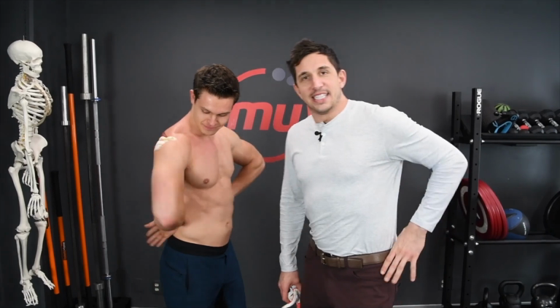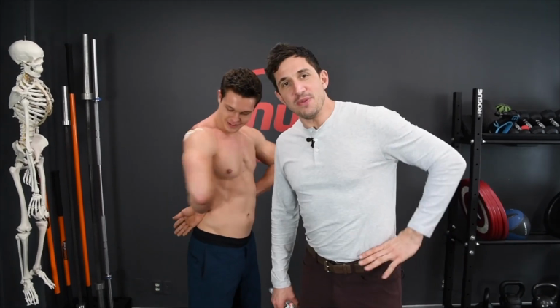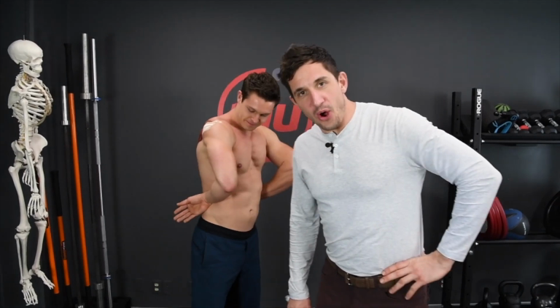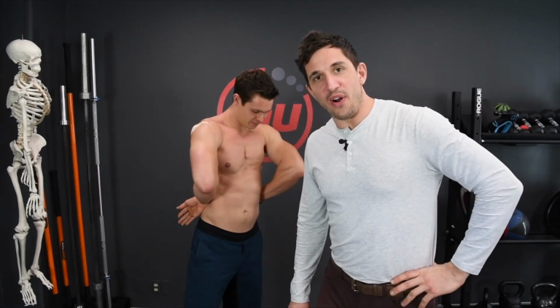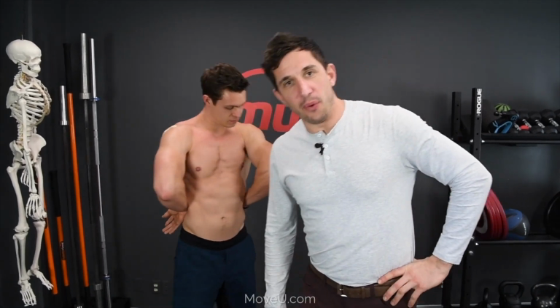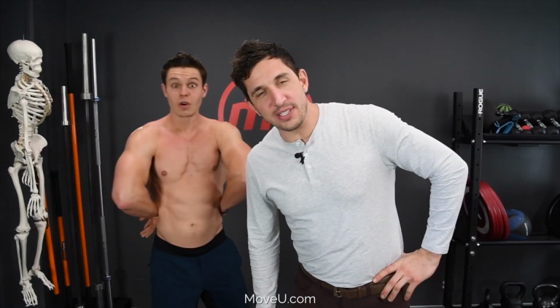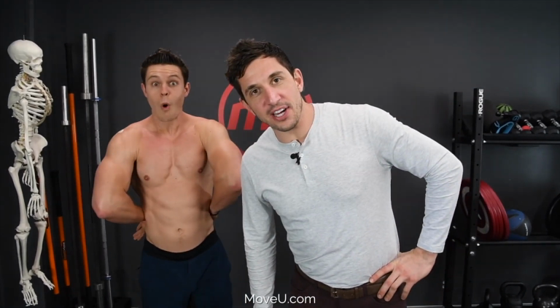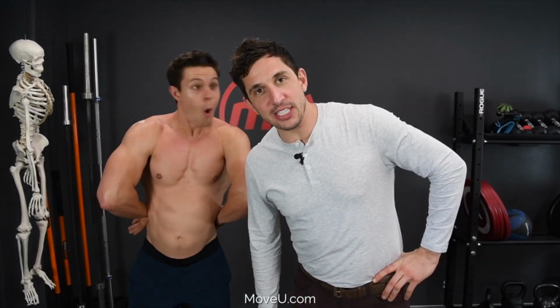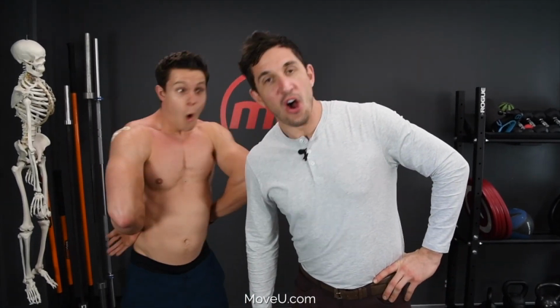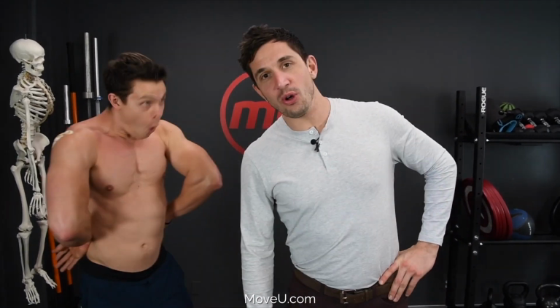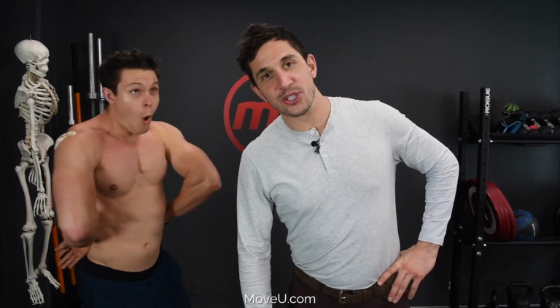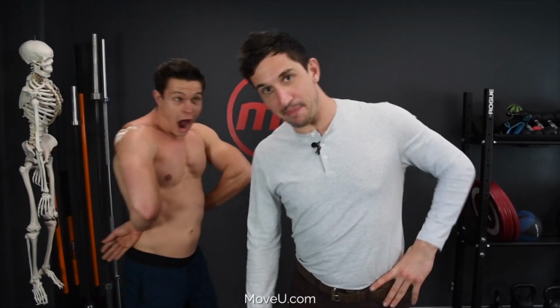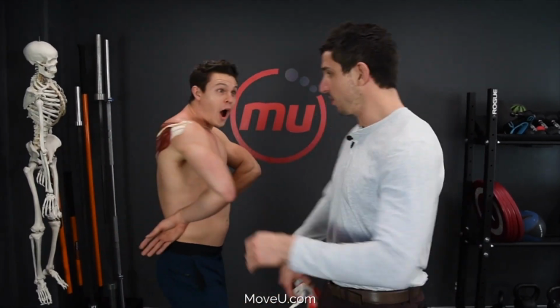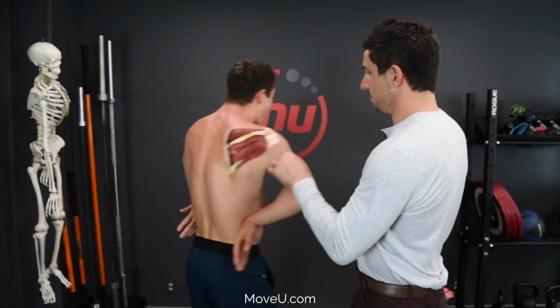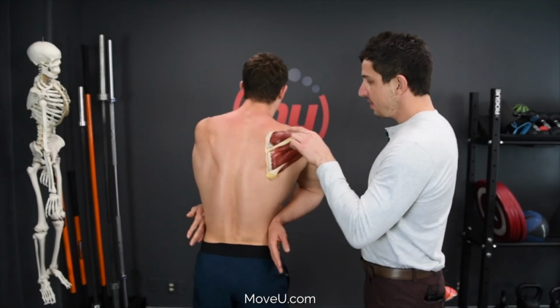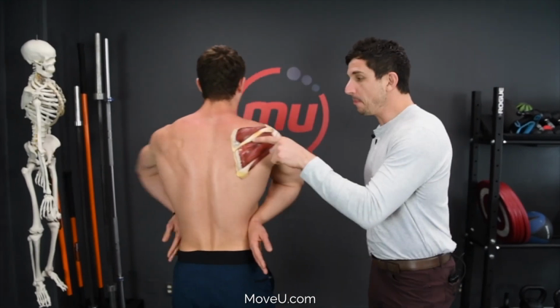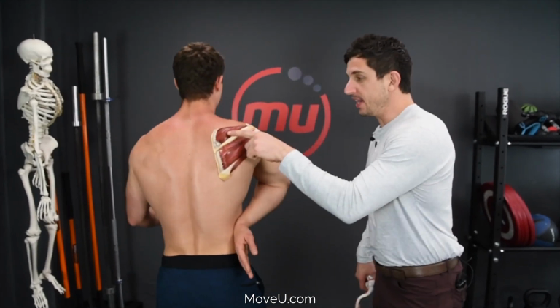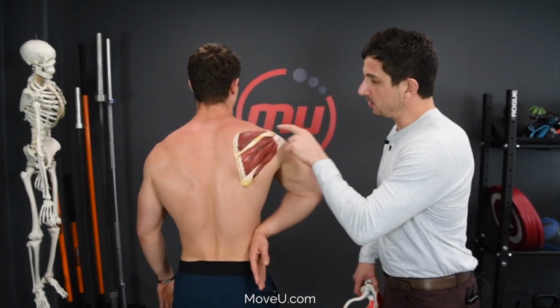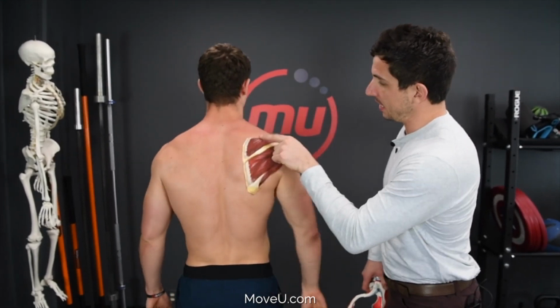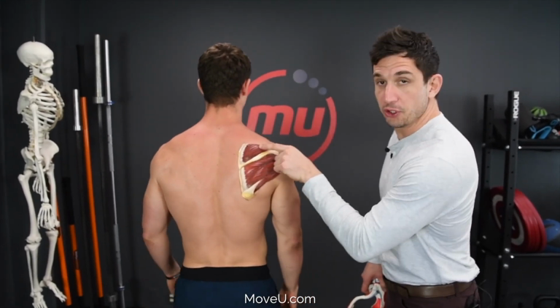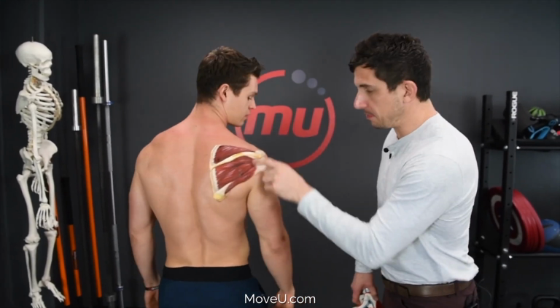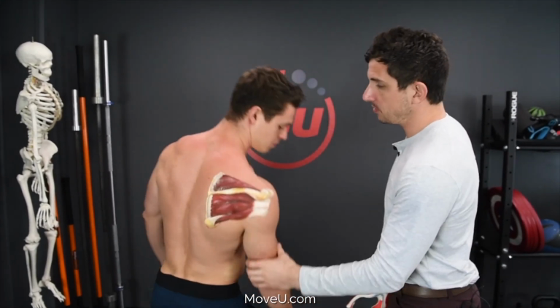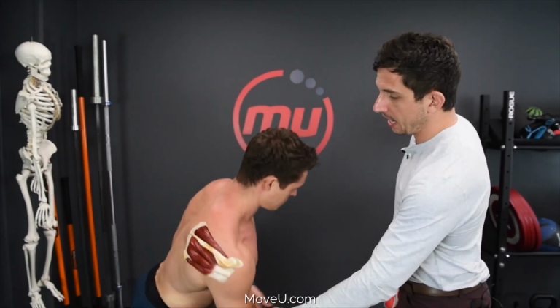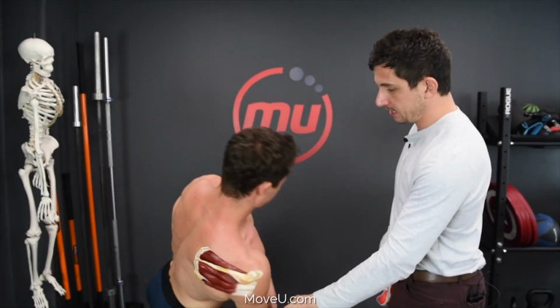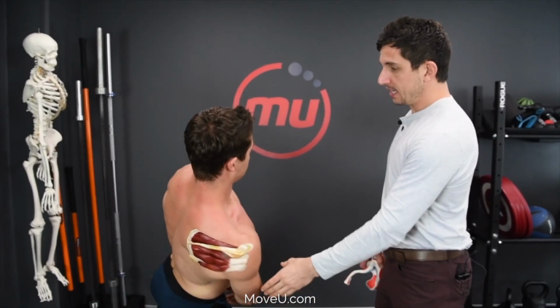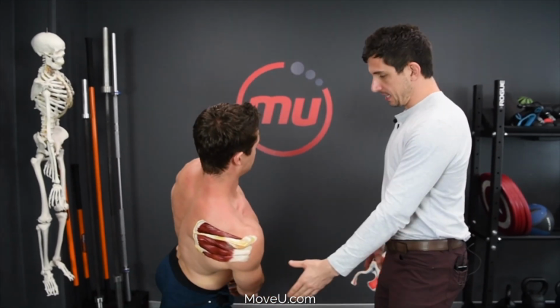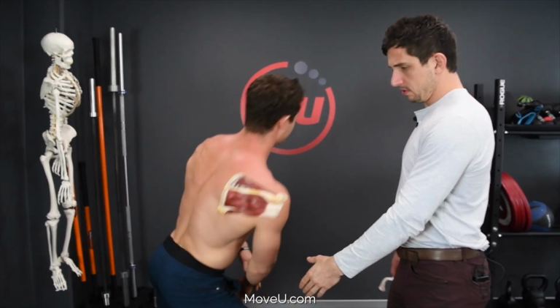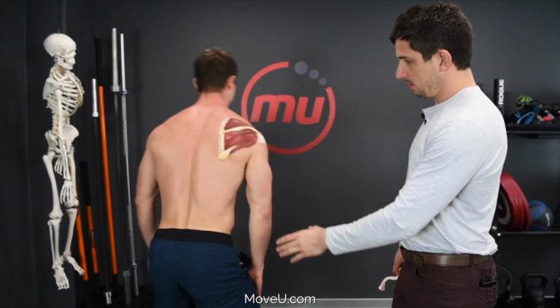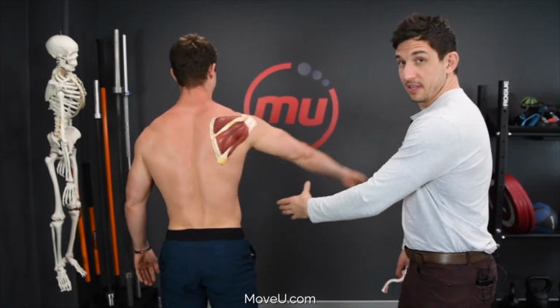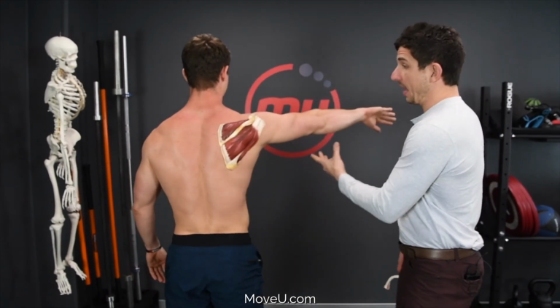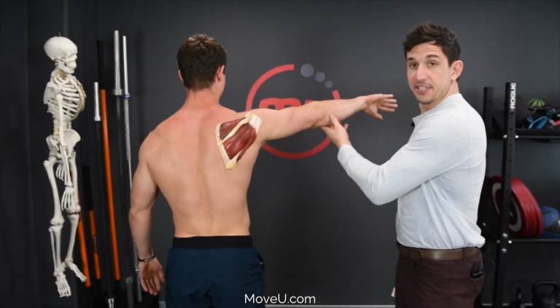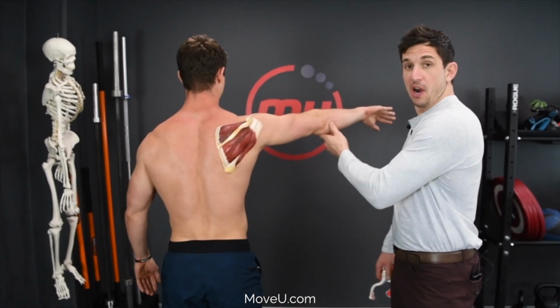Did you know there are four rotator cuff muscles? Let's go over them. The top one here — the supraspinatus — what it does is it elevates your arm.